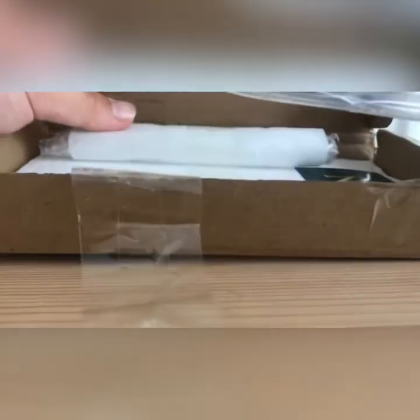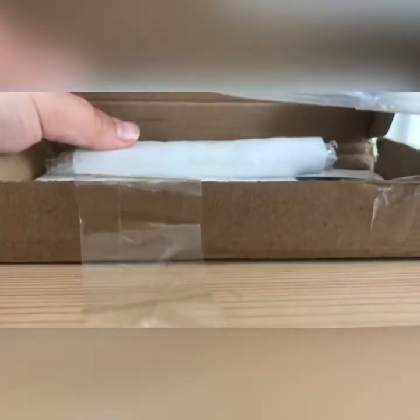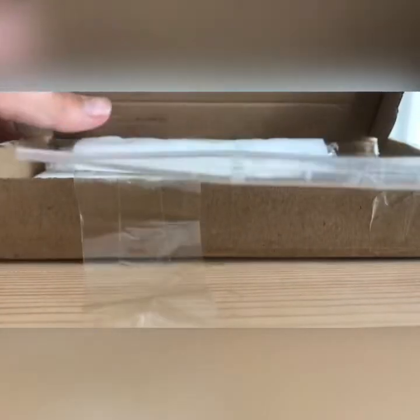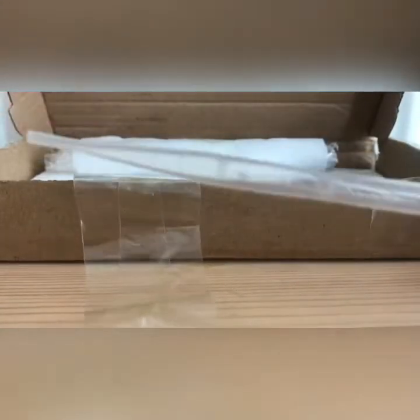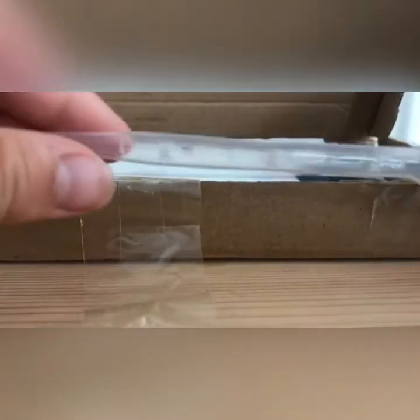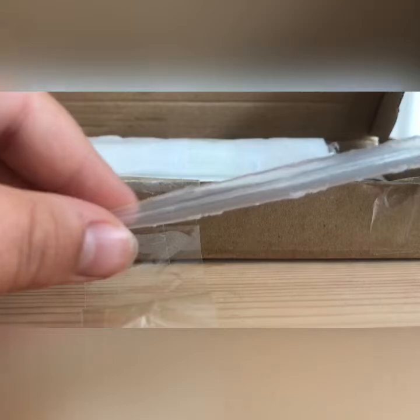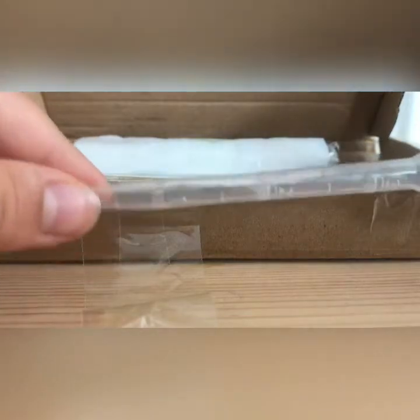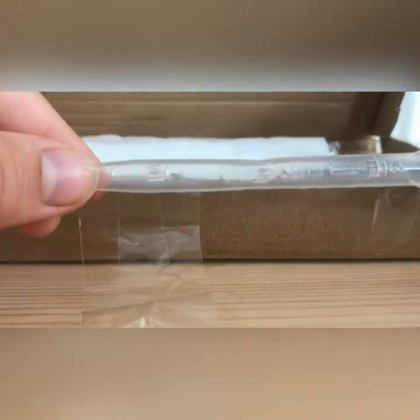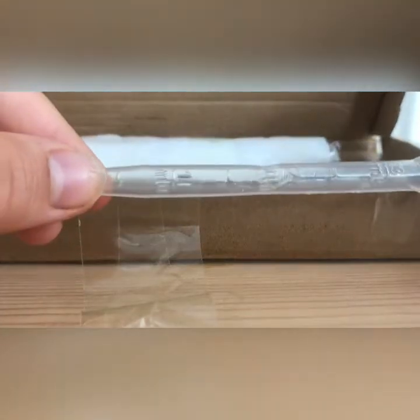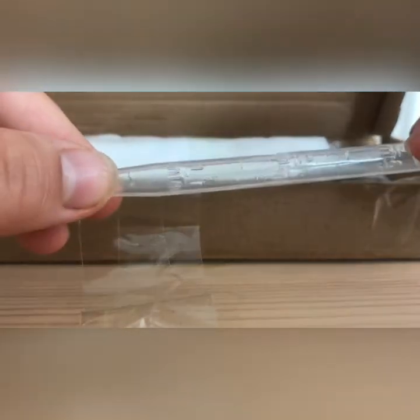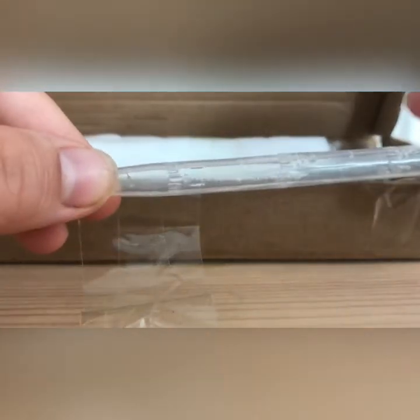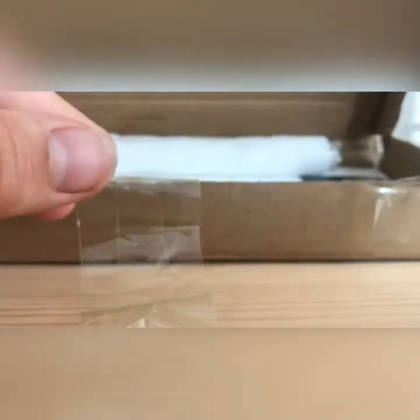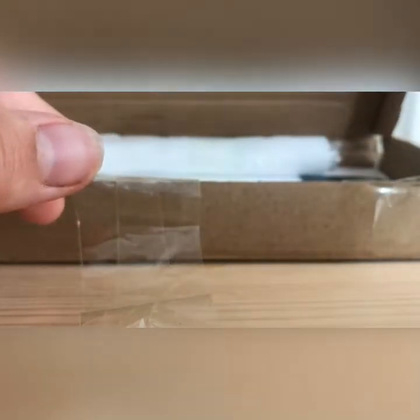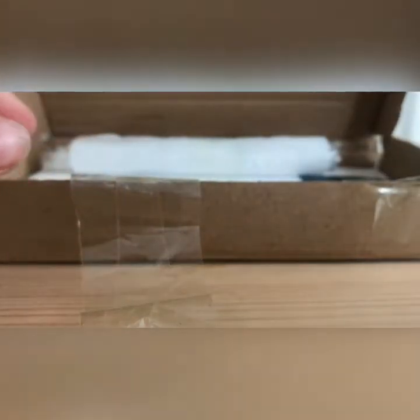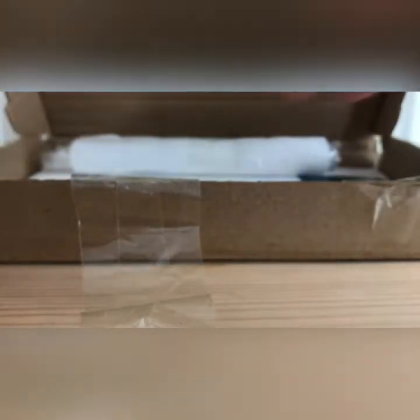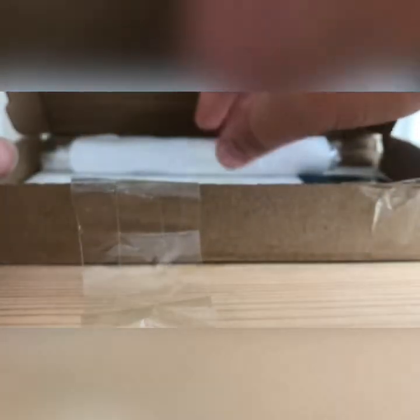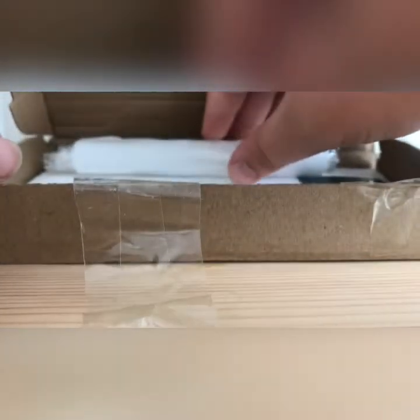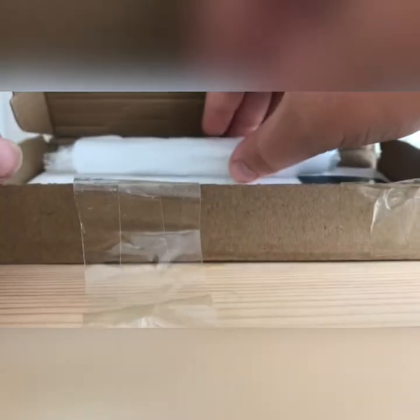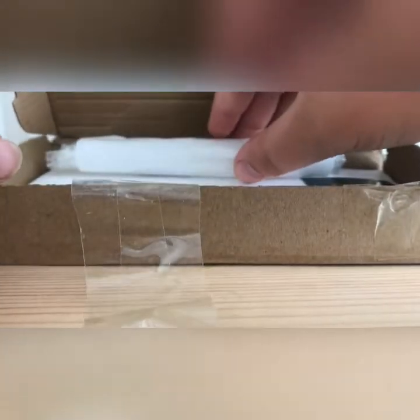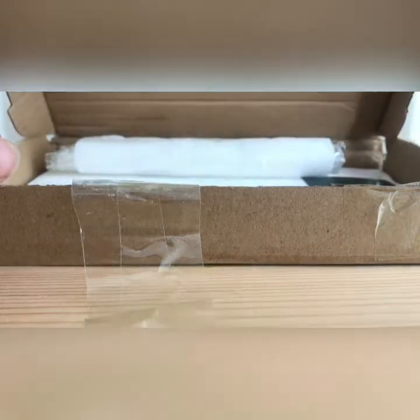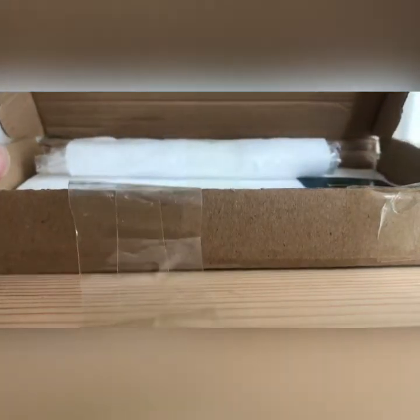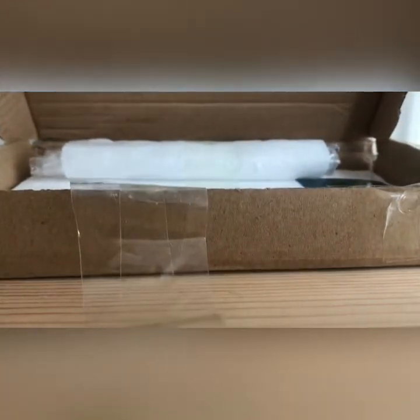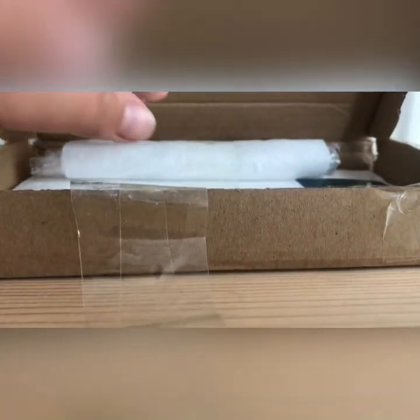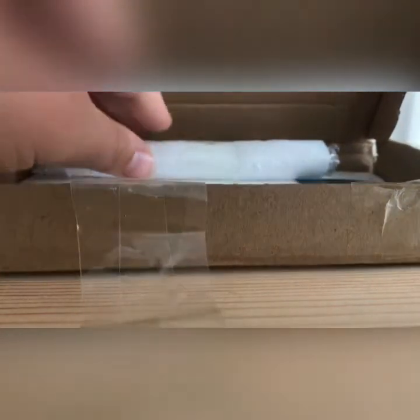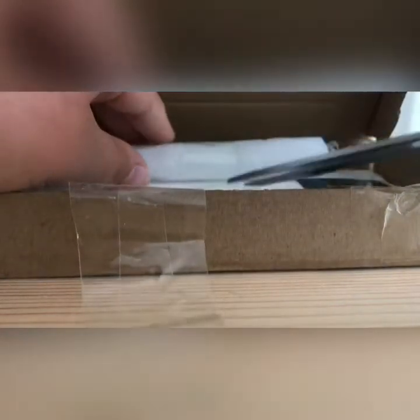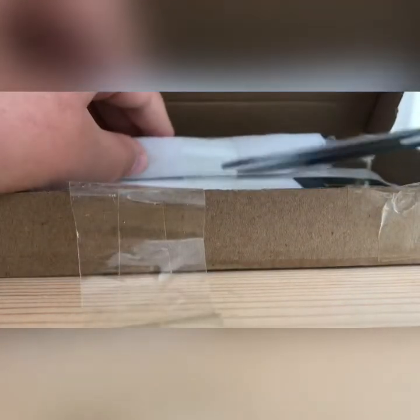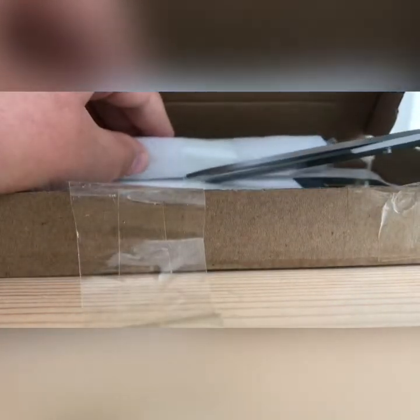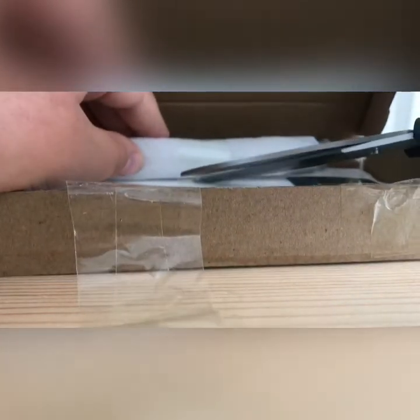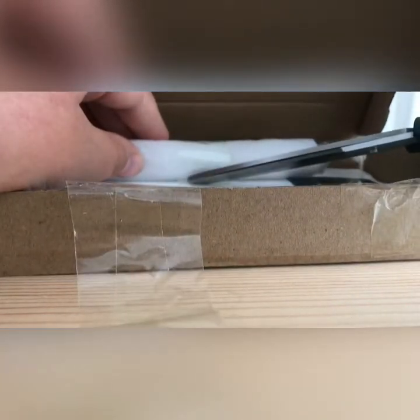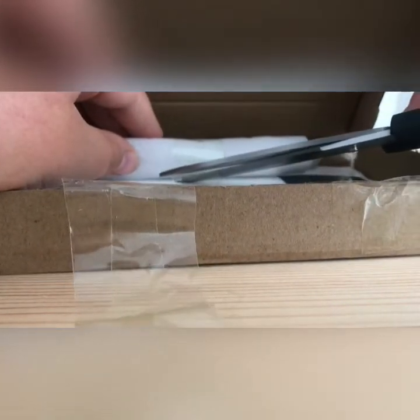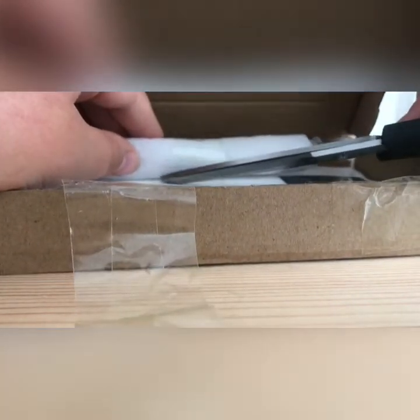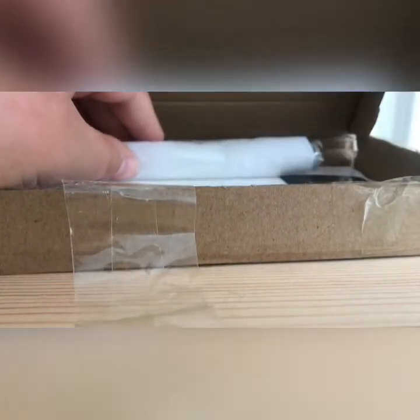This is a pipette. It comes in really useful with ant keeping, as you can use it to suck up liquids and then drop them out of the end. I did already have two of these but I'm pretty sure I lost them, so this package came at the perfect time.